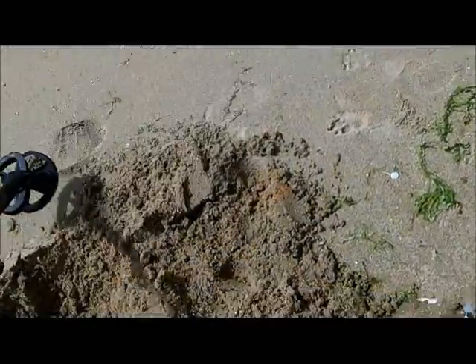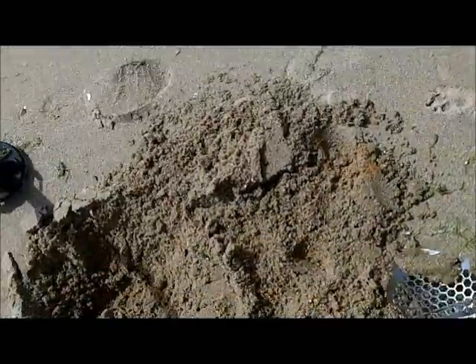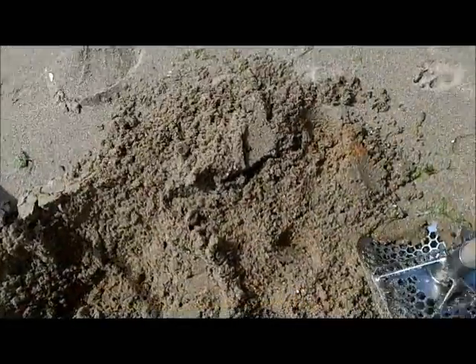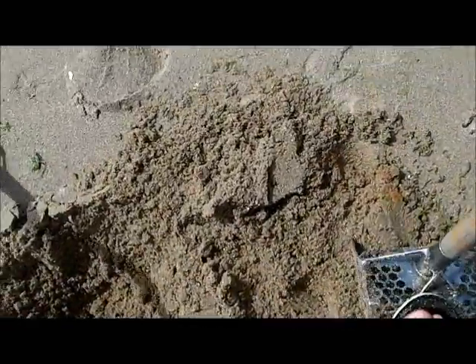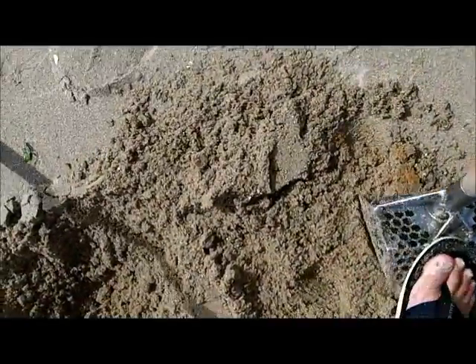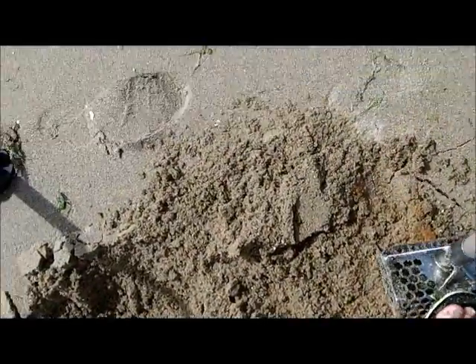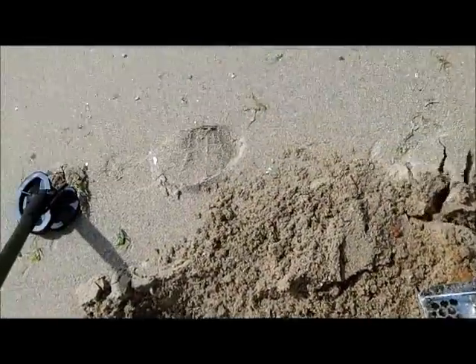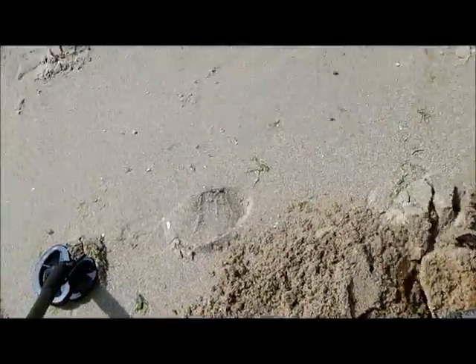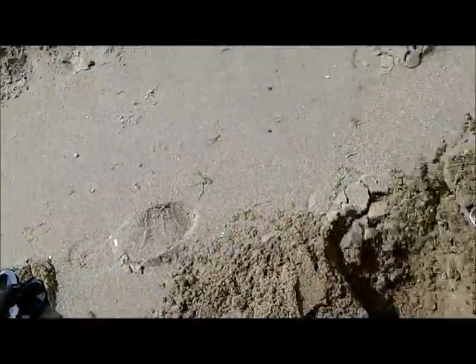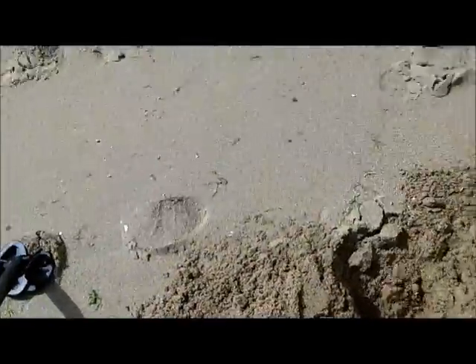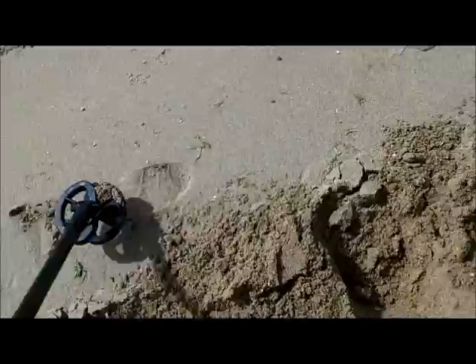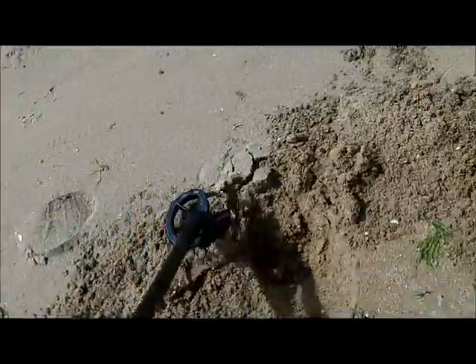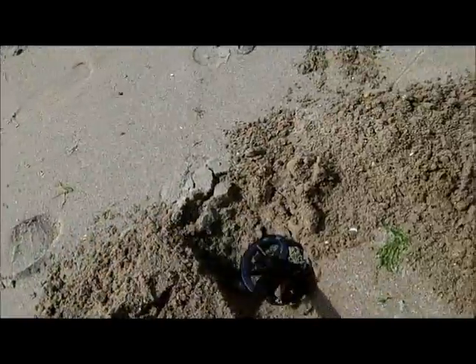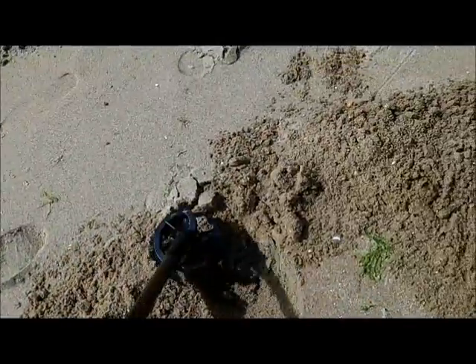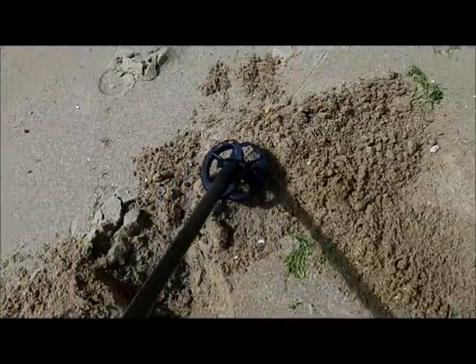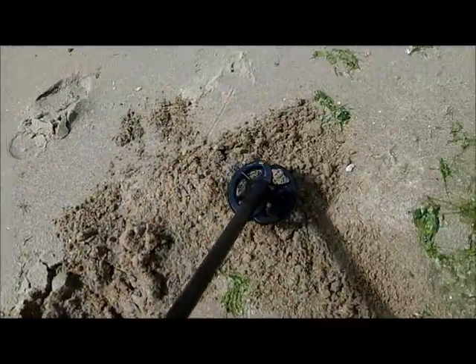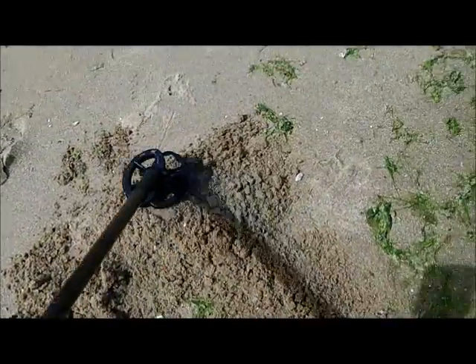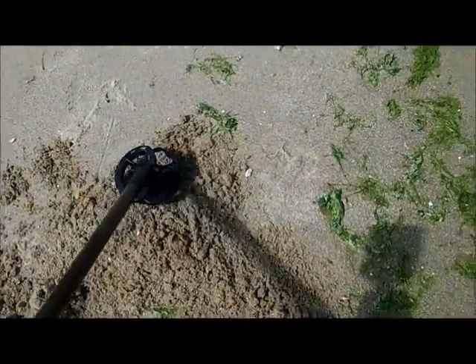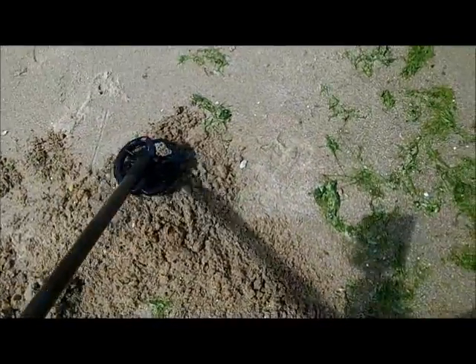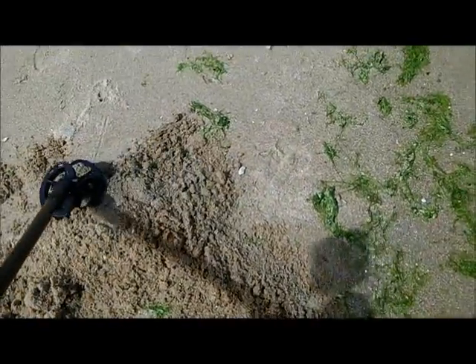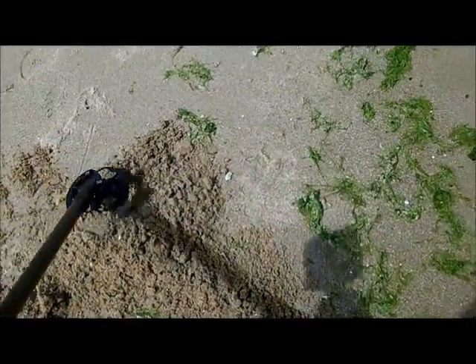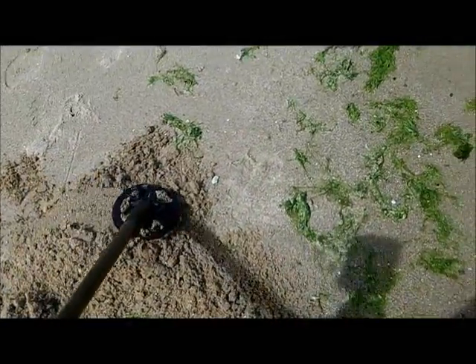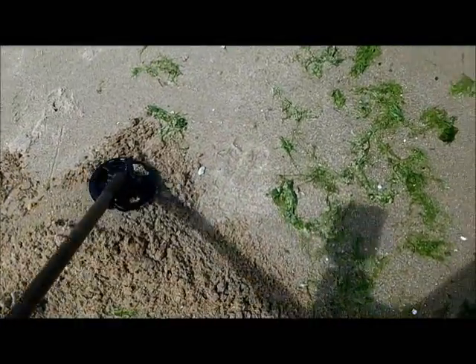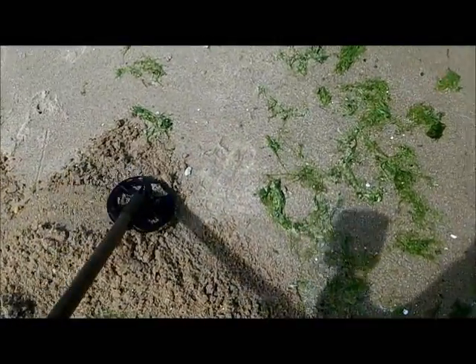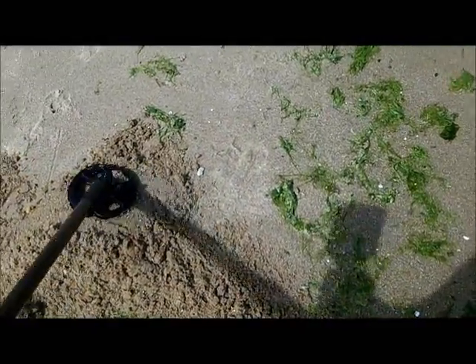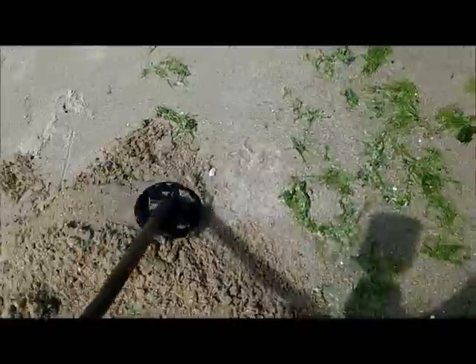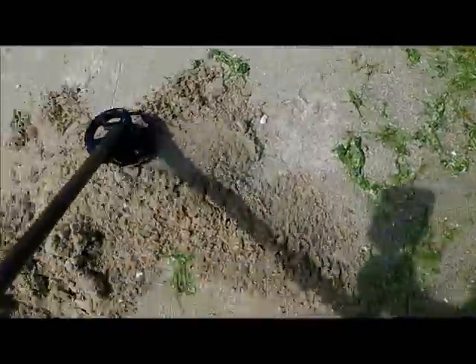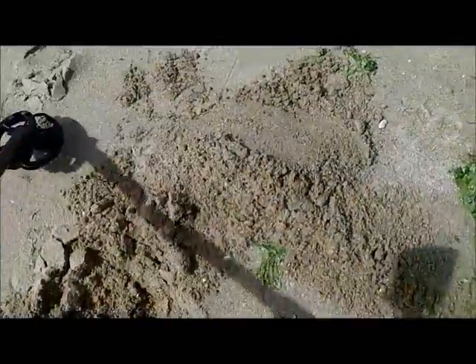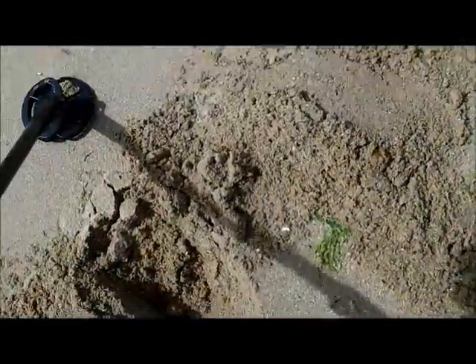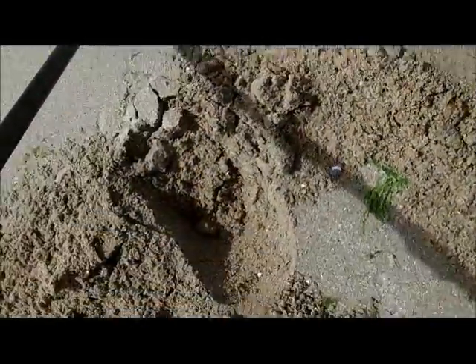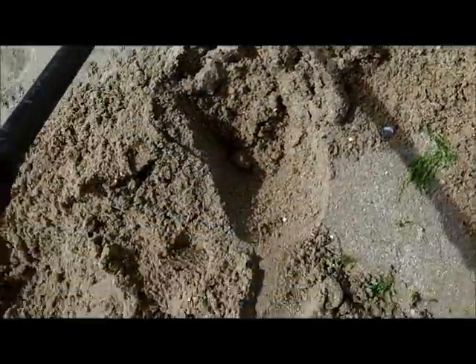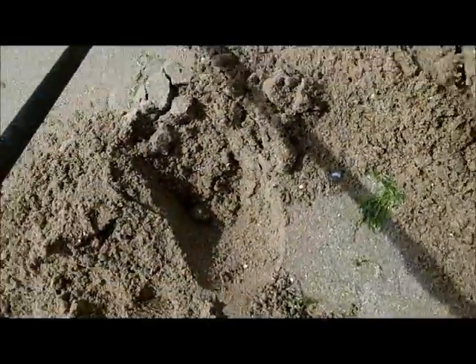It's a 12.04. Found it right next to it. 12.08 out of the ground.